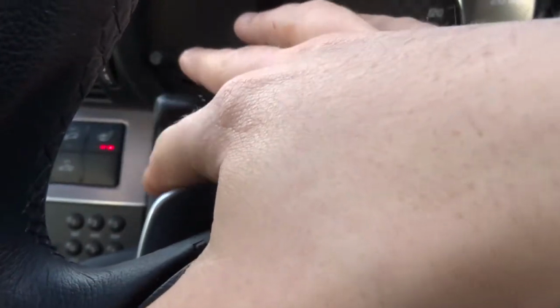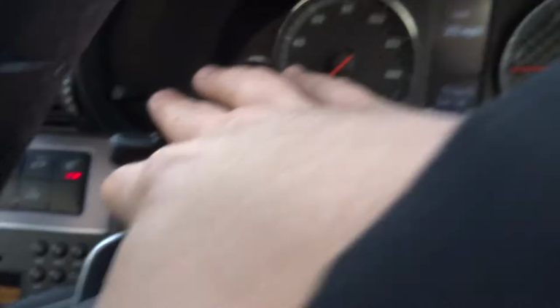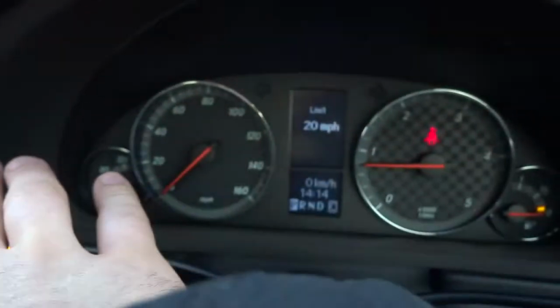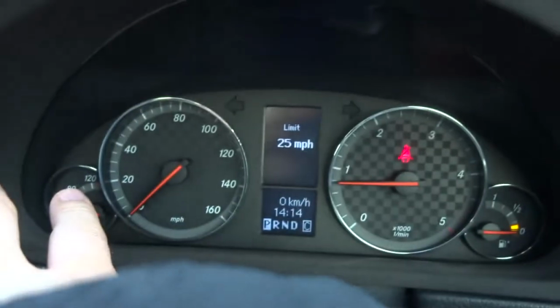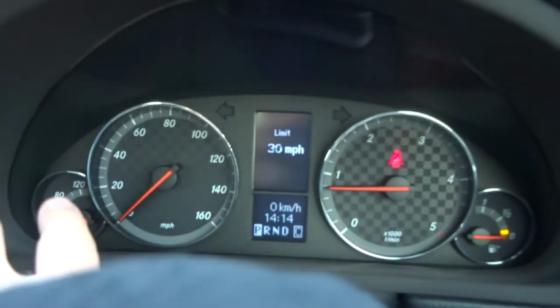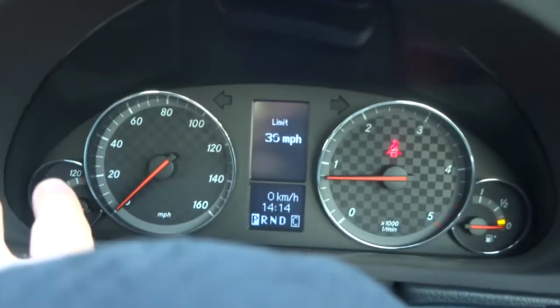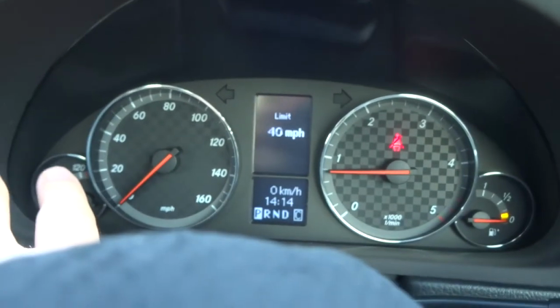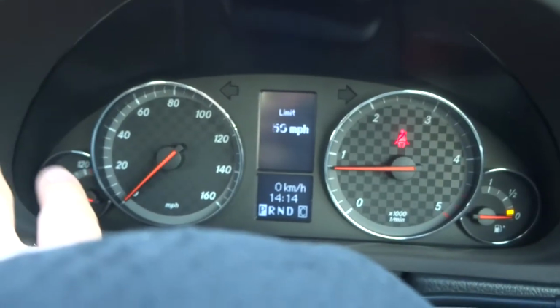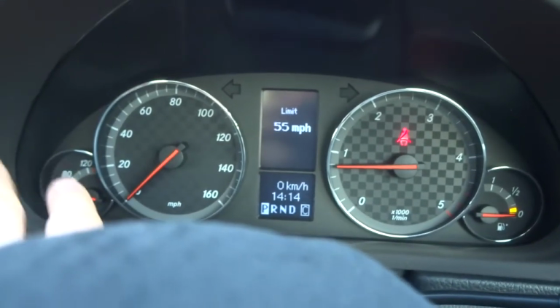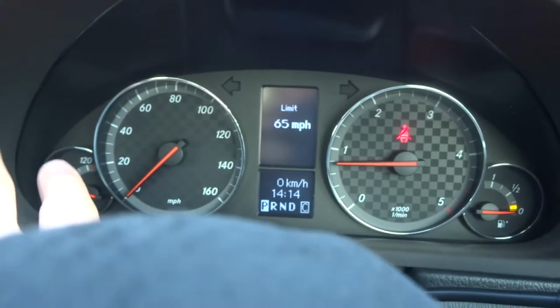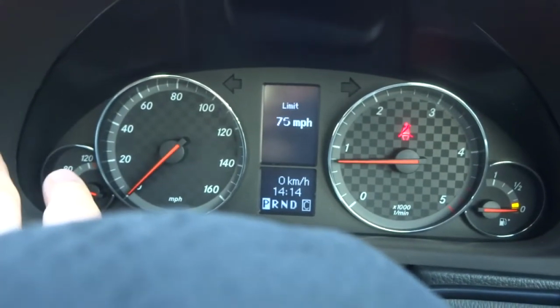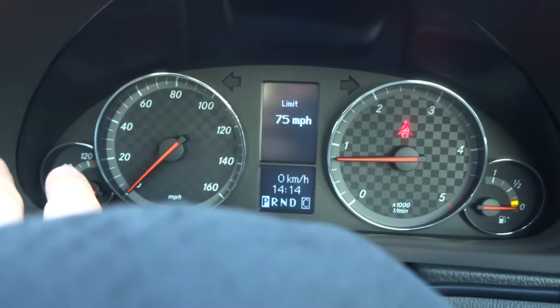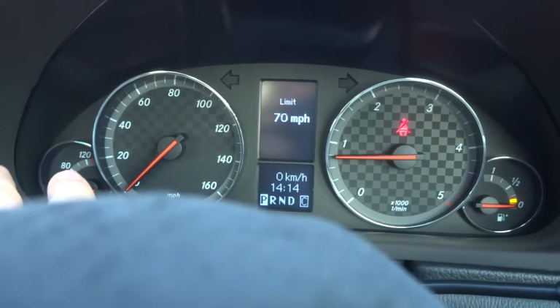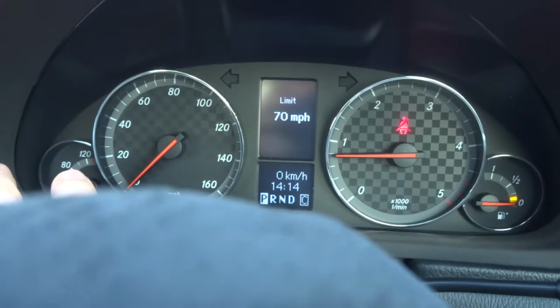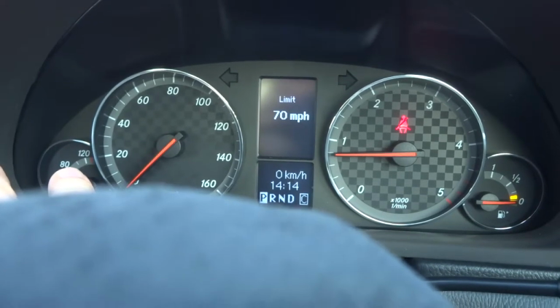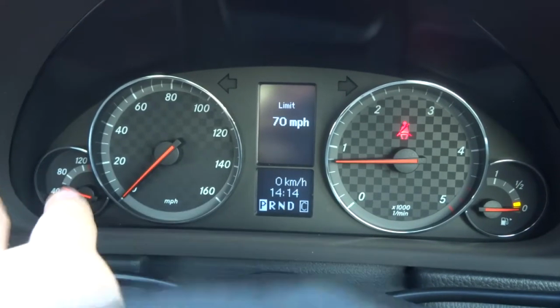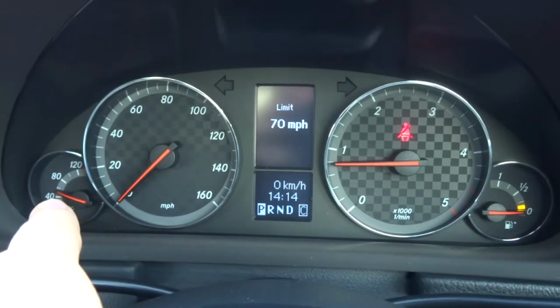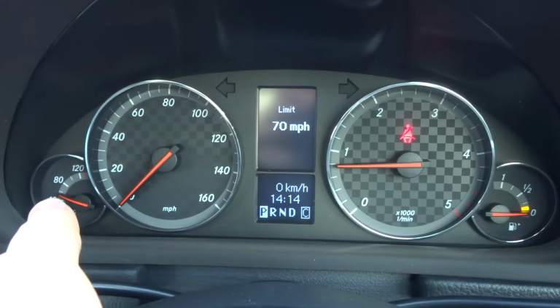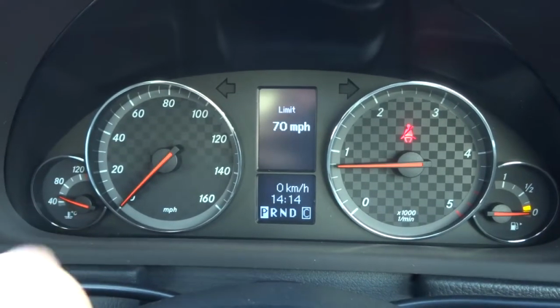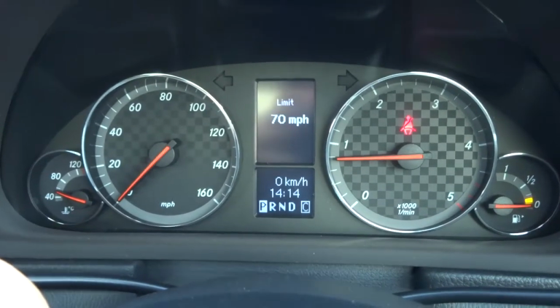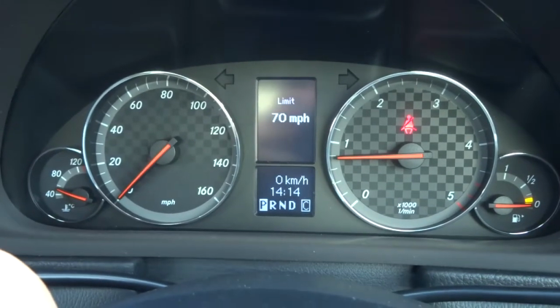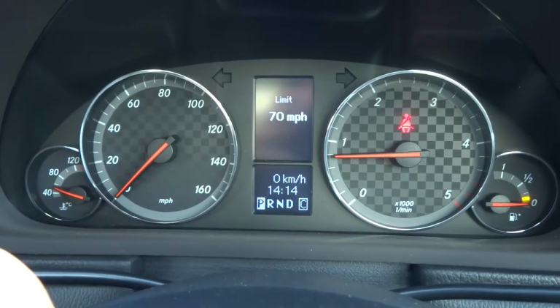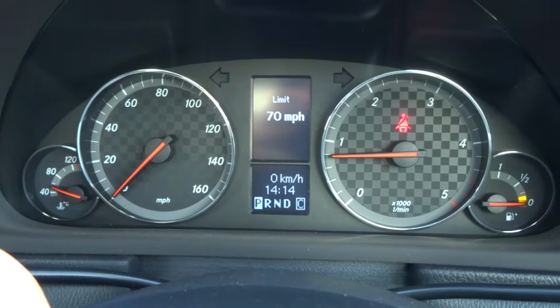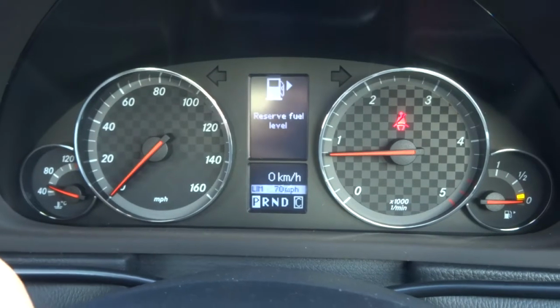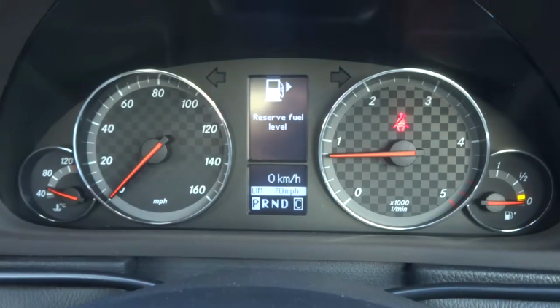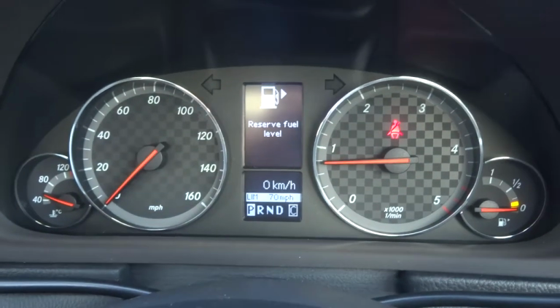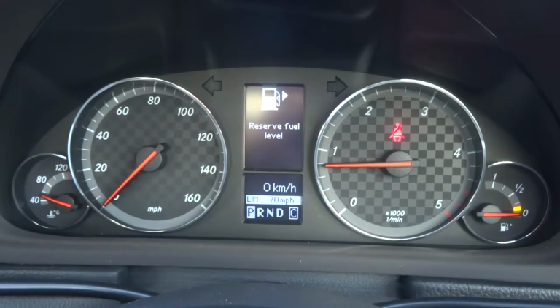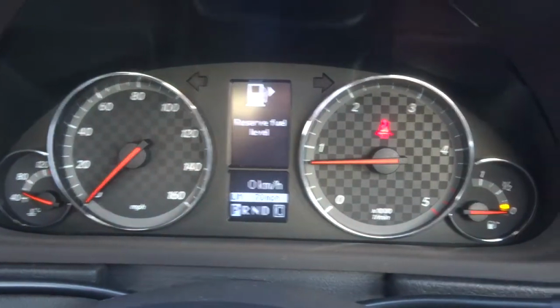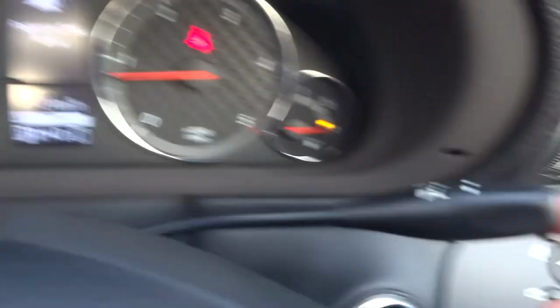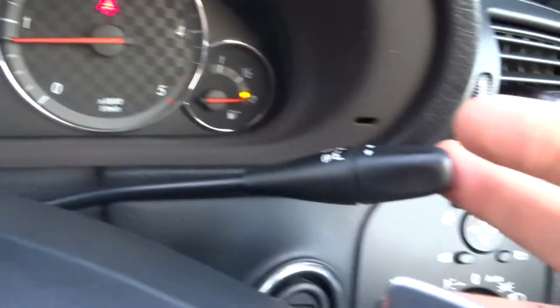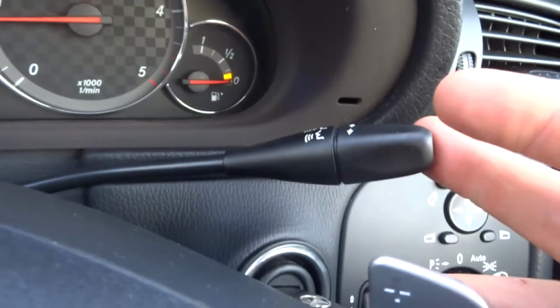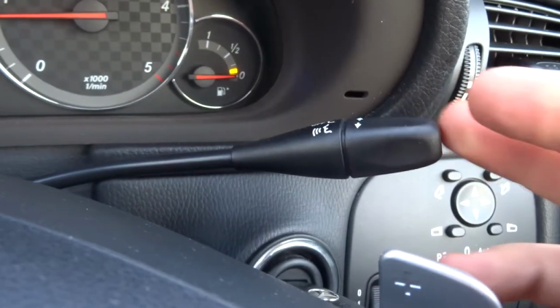The speed limiter allows you to control what speed you go at, so if you're on the motorway and you don't want to go over 70, you keep it there and you can just concentrate on the road ahead — the car will prevent you from going over that speed limit.